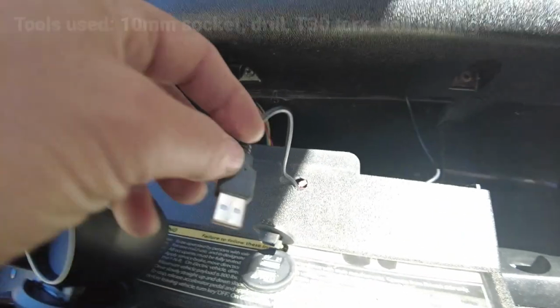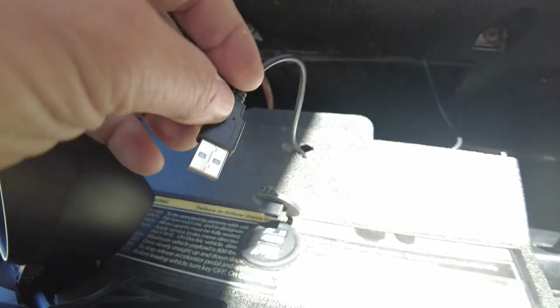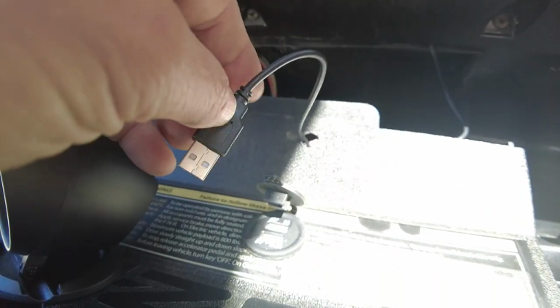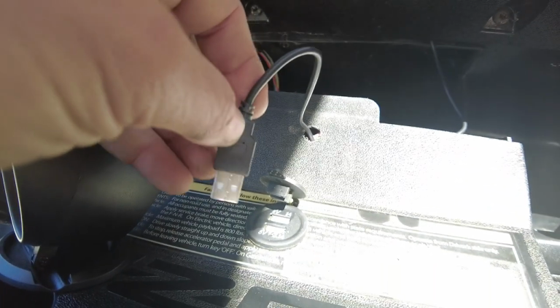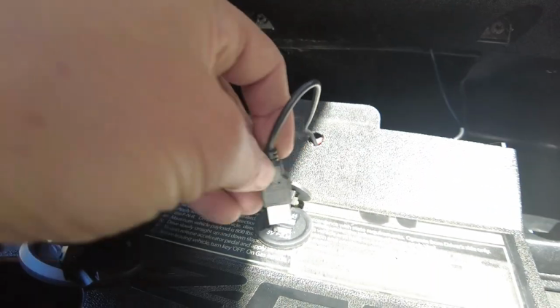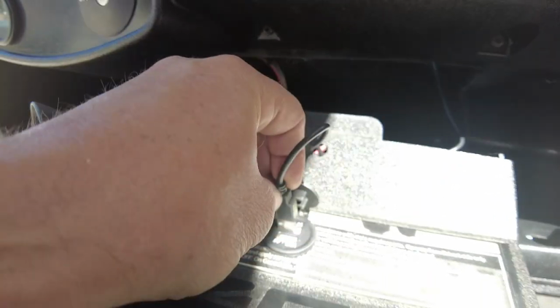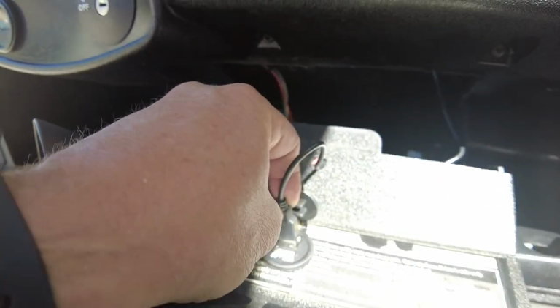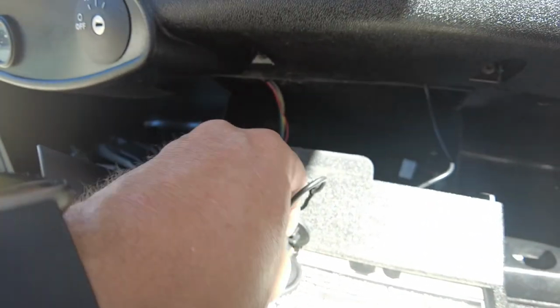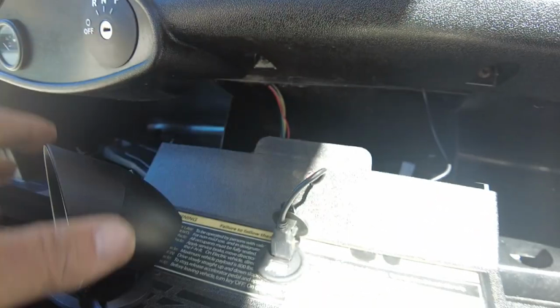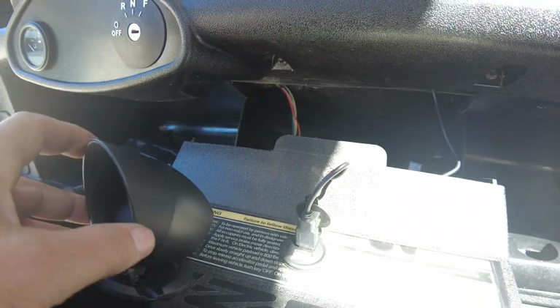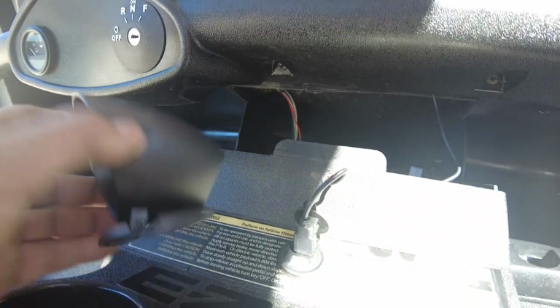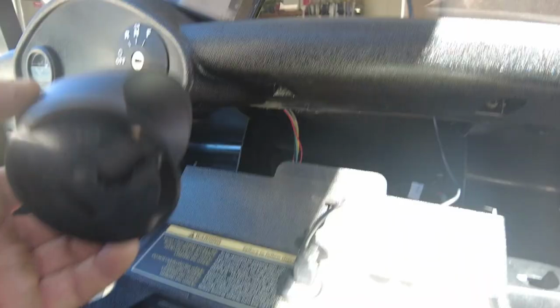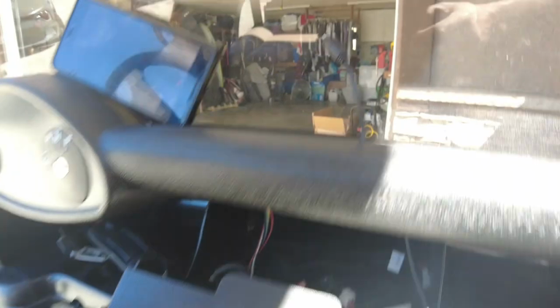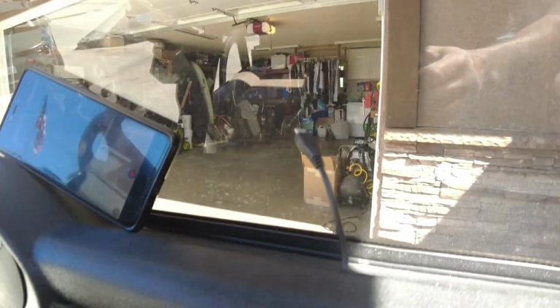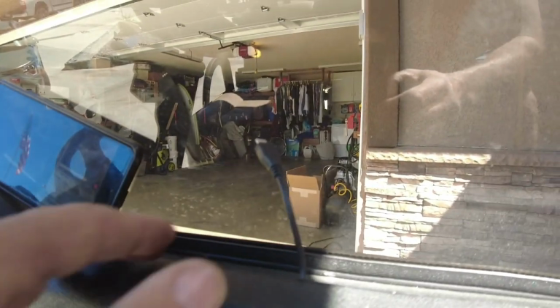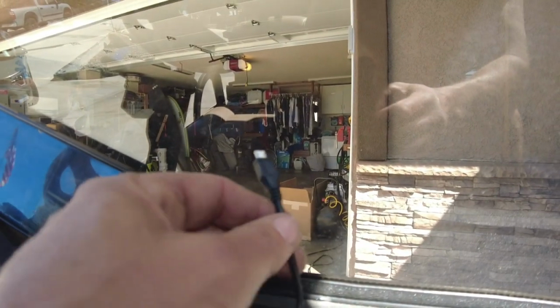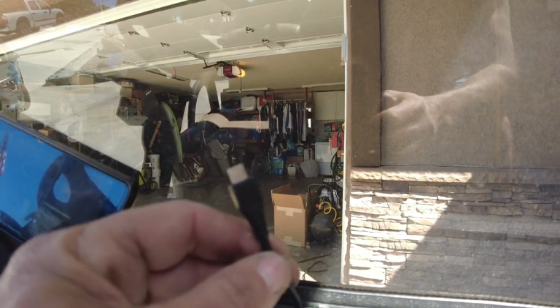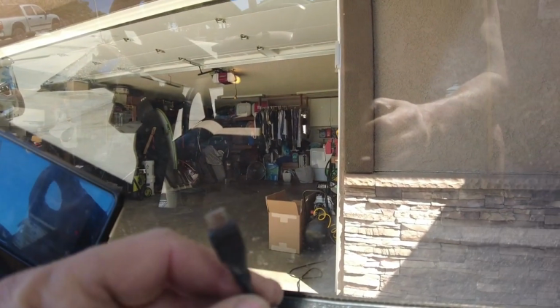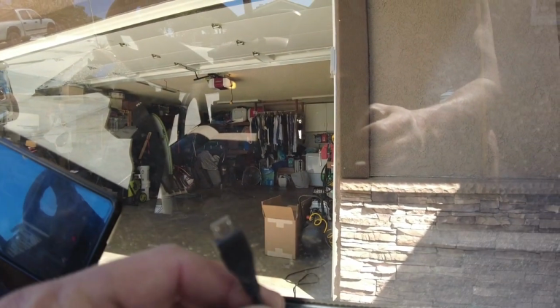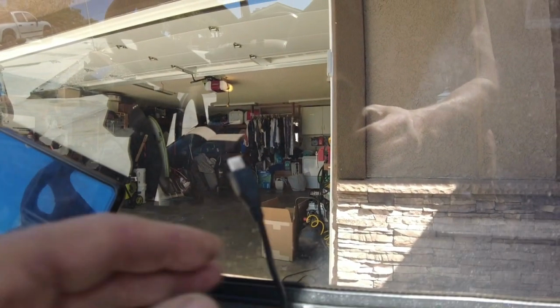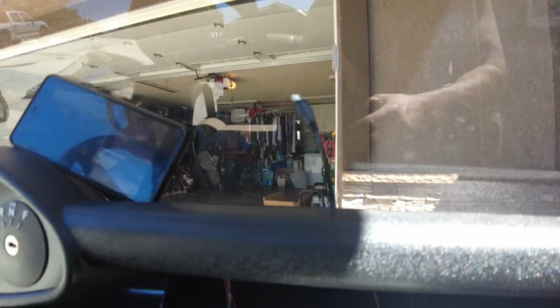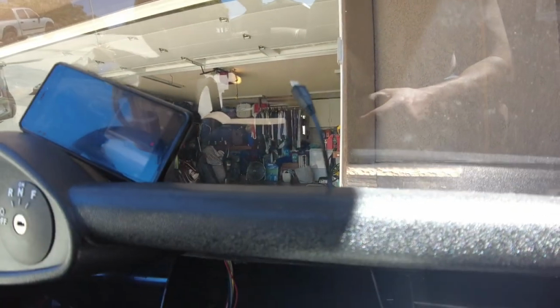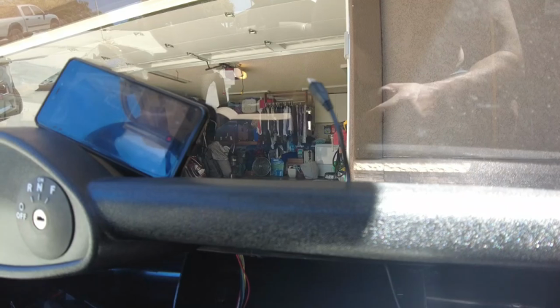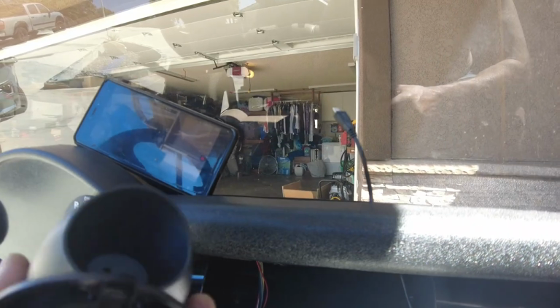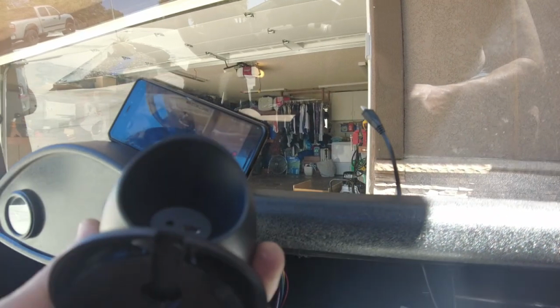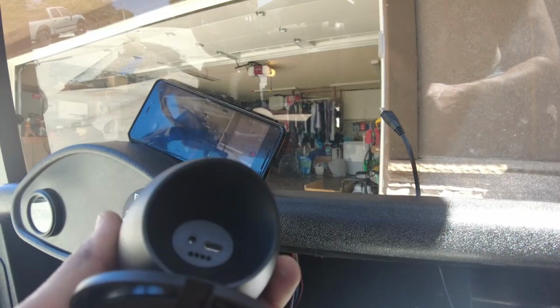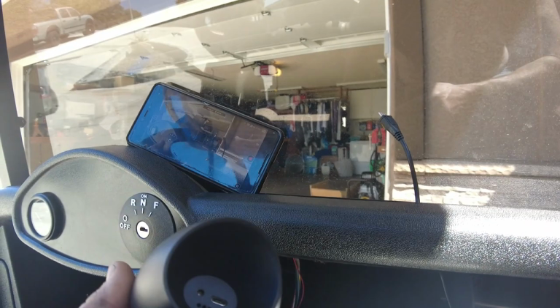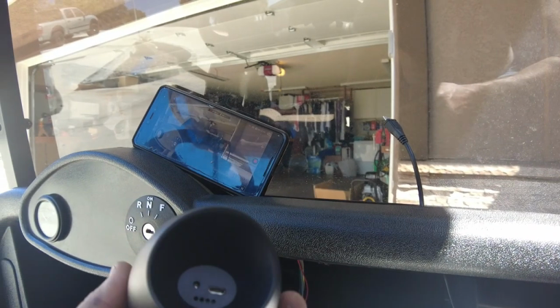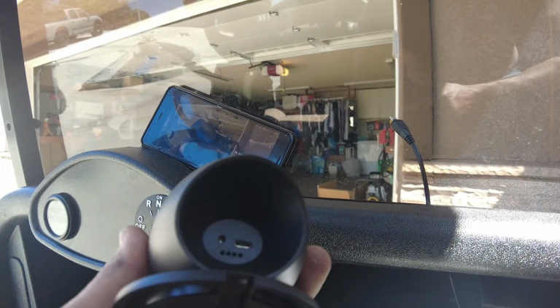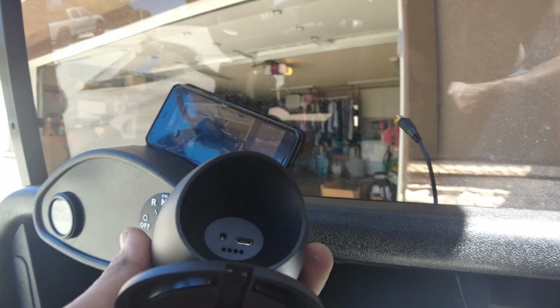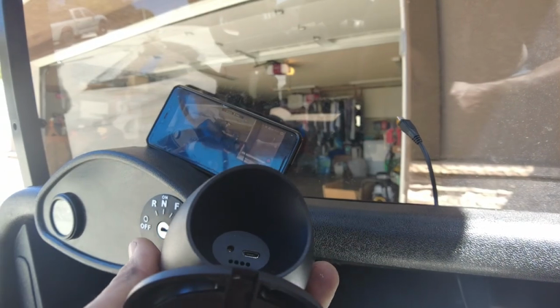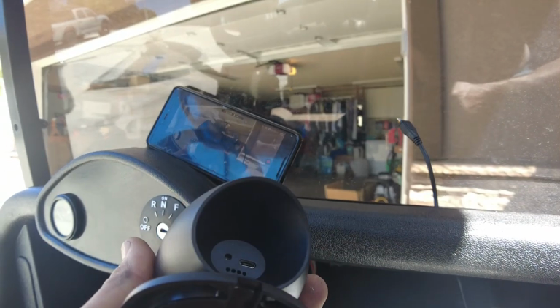You can see I've got the USB port here, so I just plug that in. And then the other side of it is a micro USB cord, and that fits into the back of the speedometer right there.